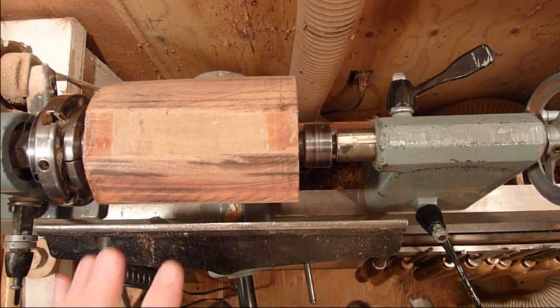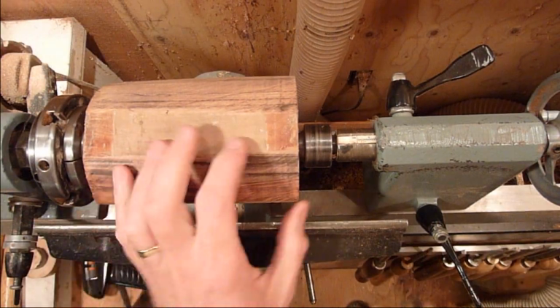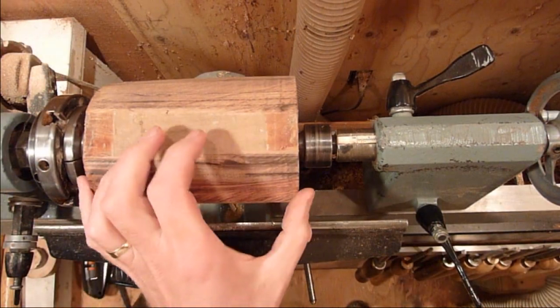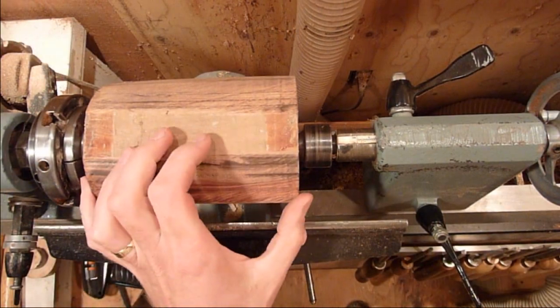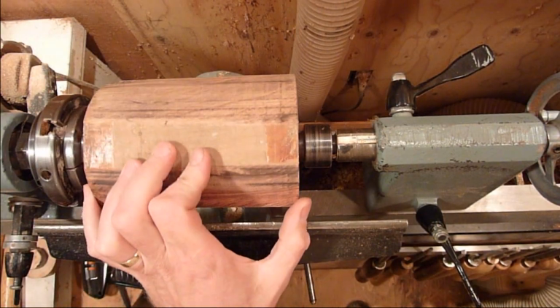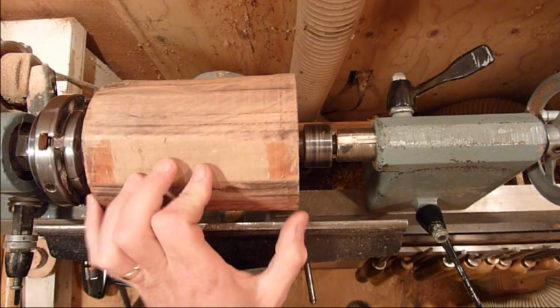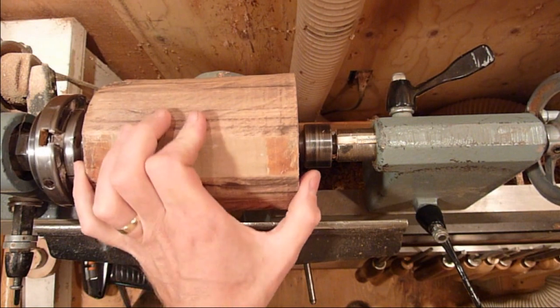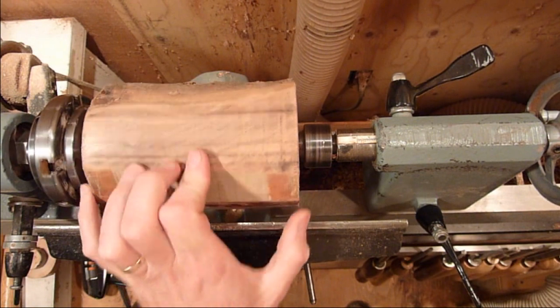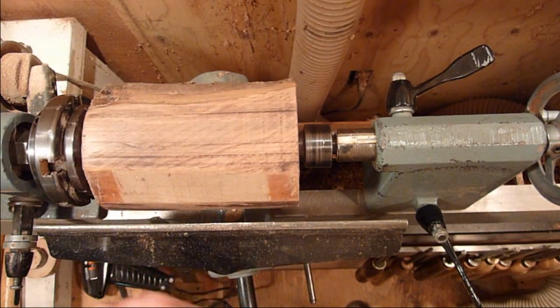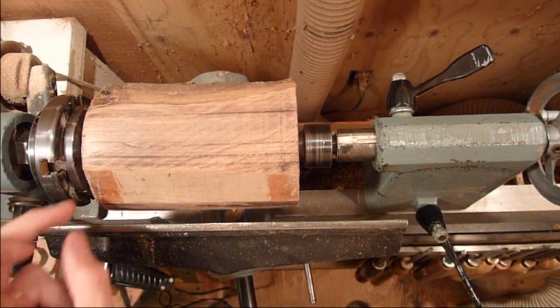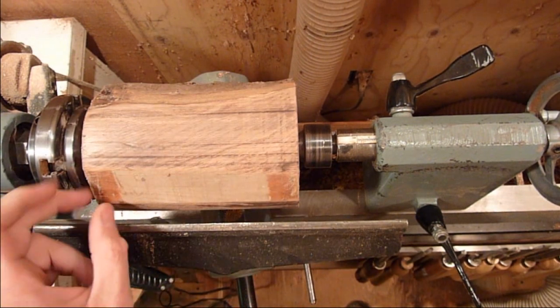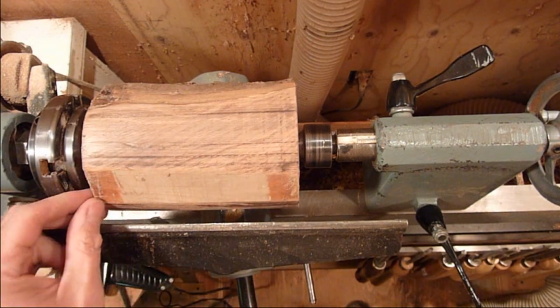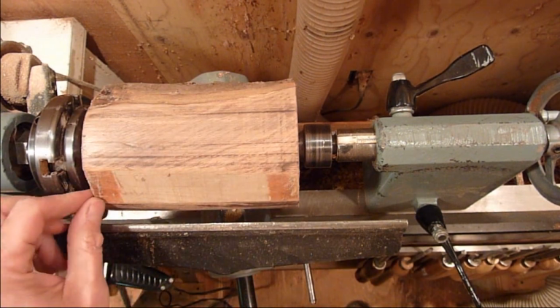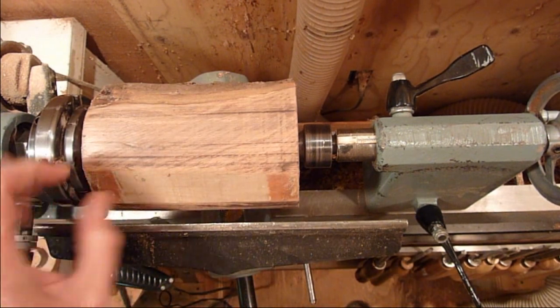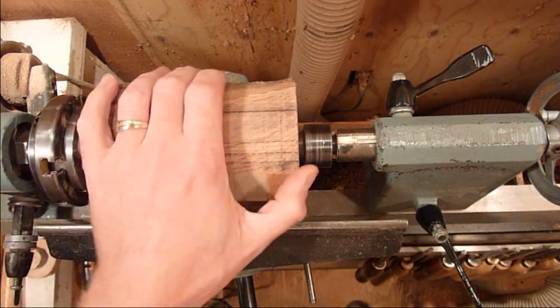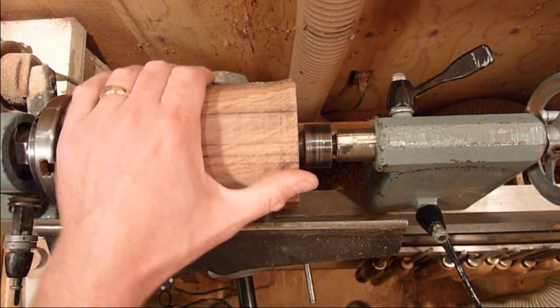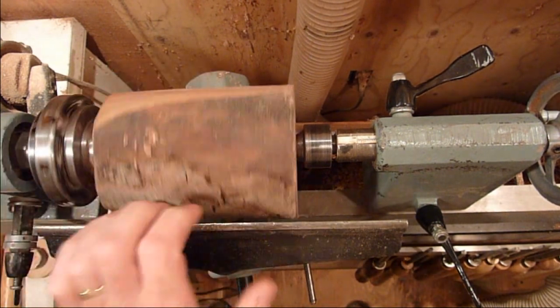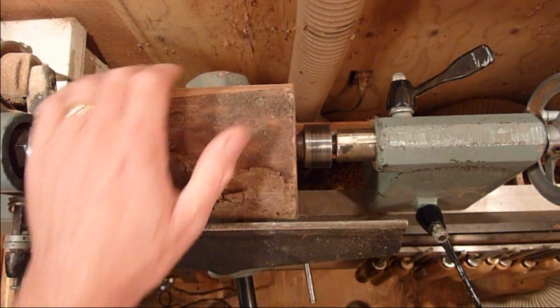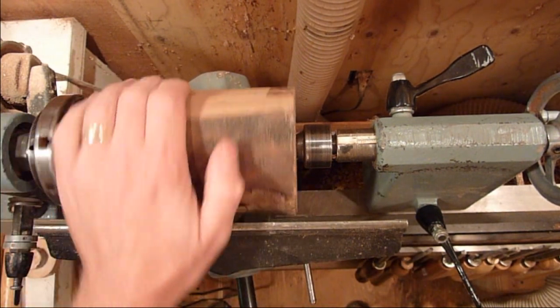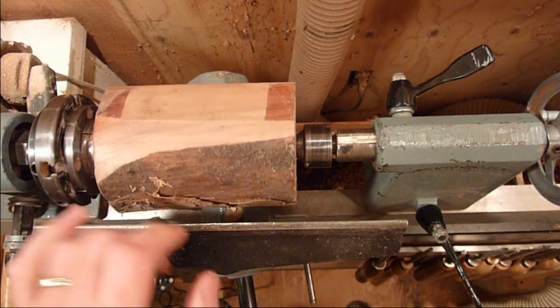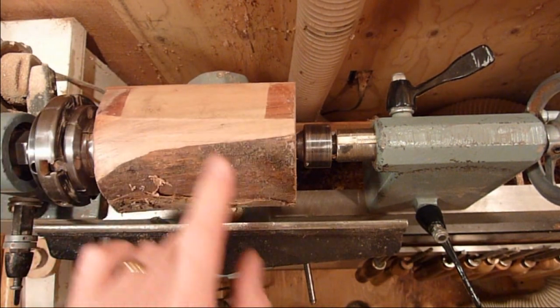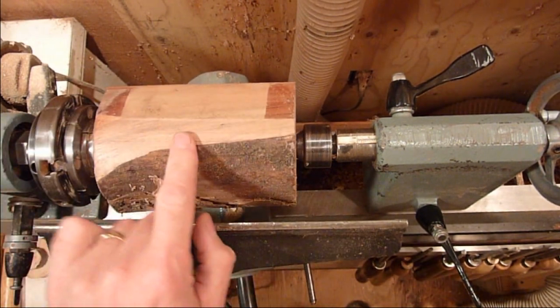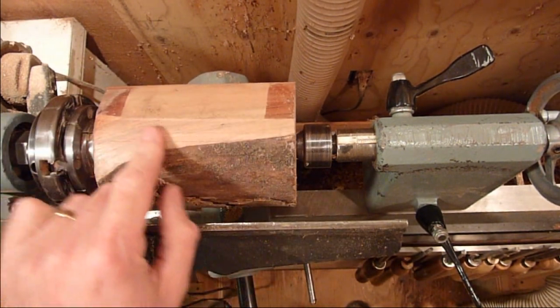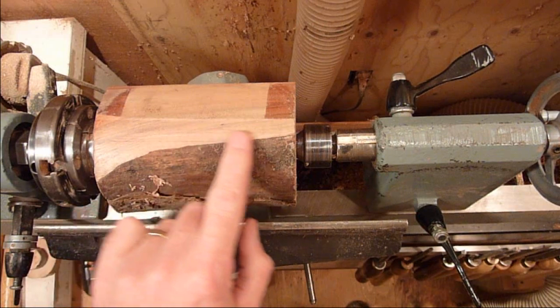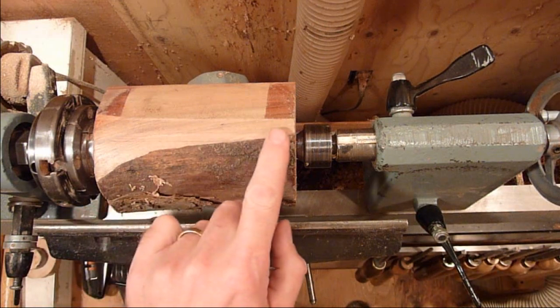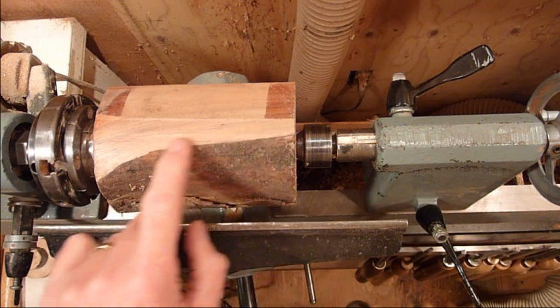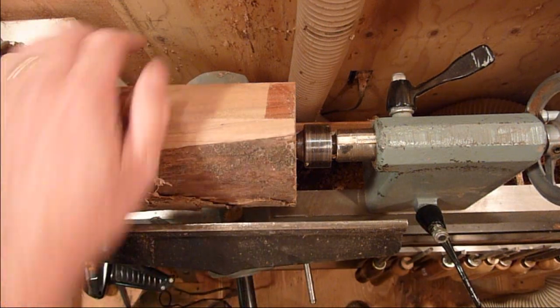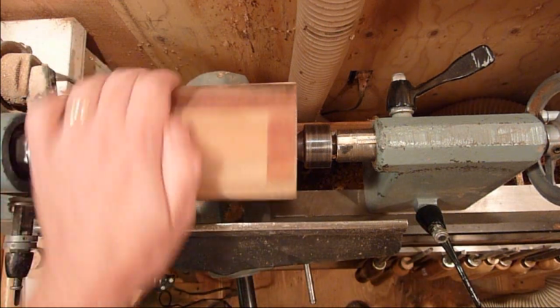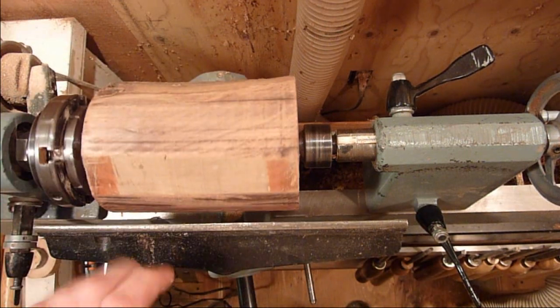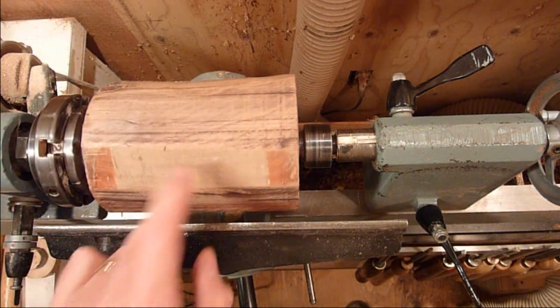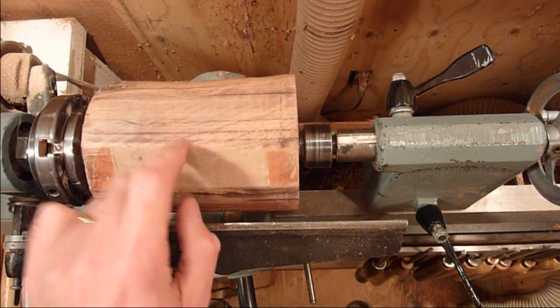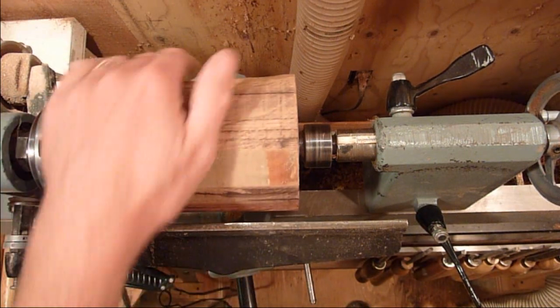I went ahead and just put it in between centers, and we're going to turn a tenon on each end and then grab a hold of it that way. We make it a little bit different so that we can line the grain up with it. That's a piece of apple.